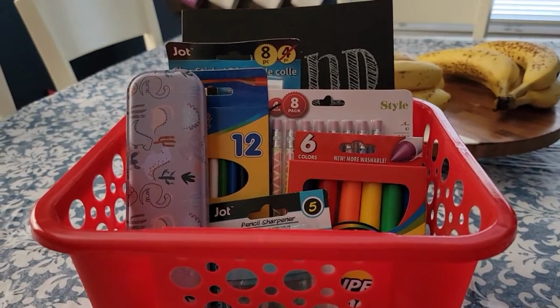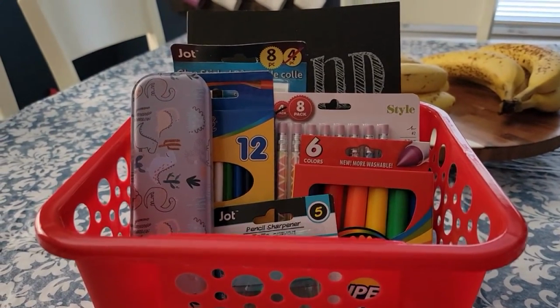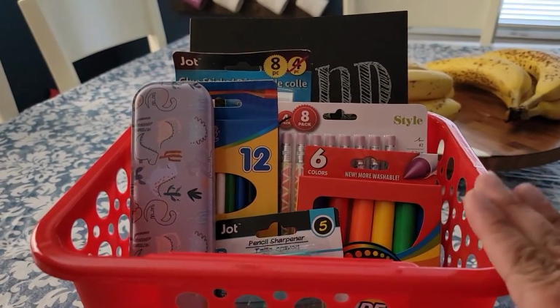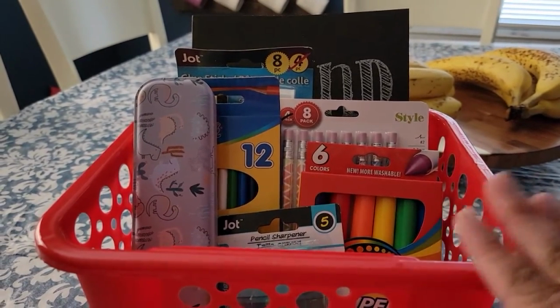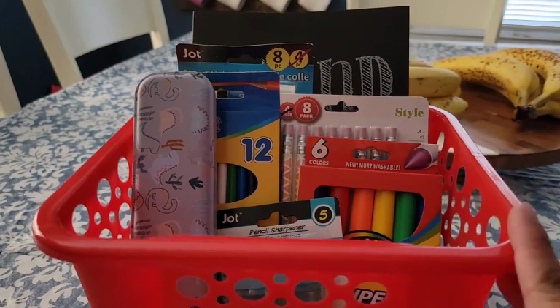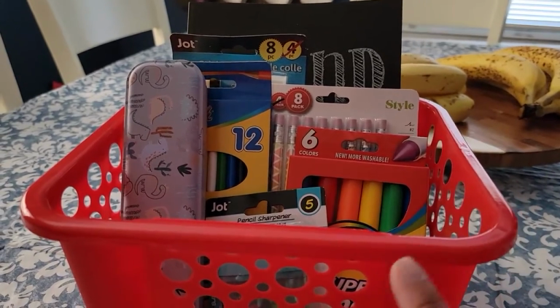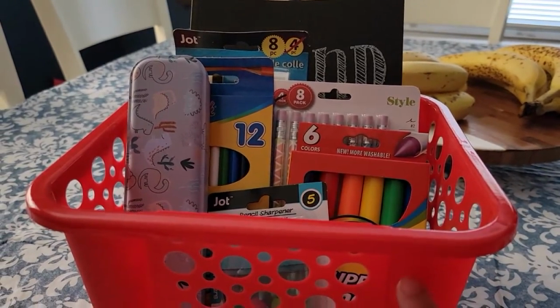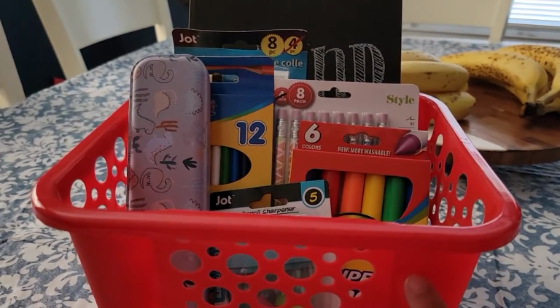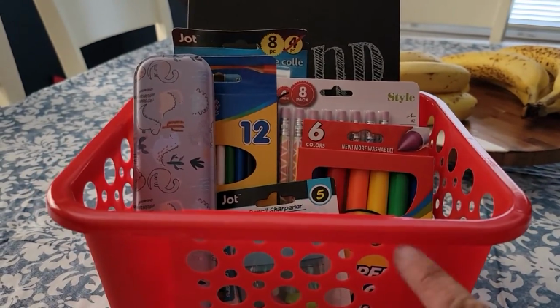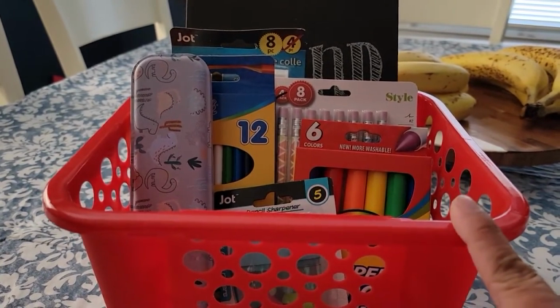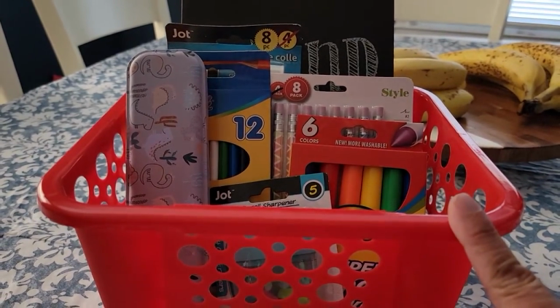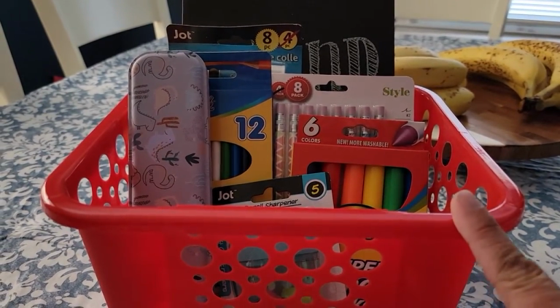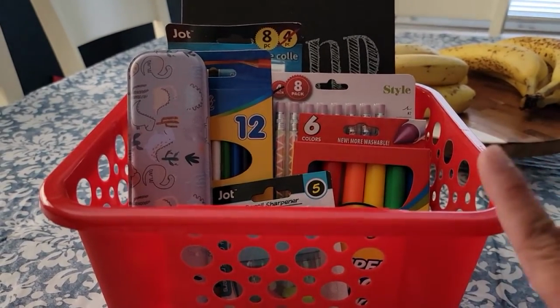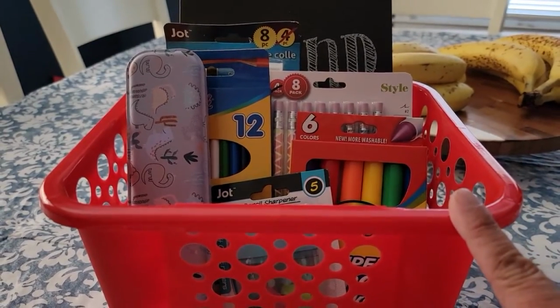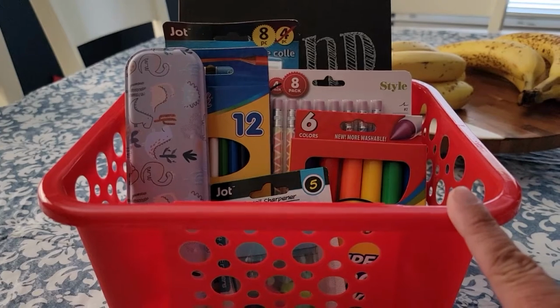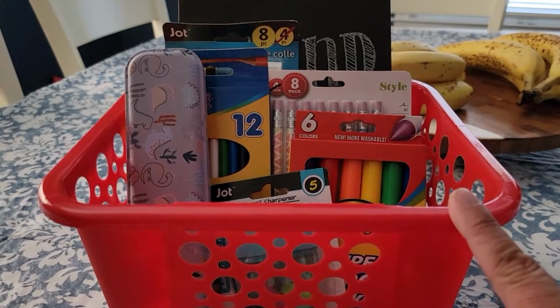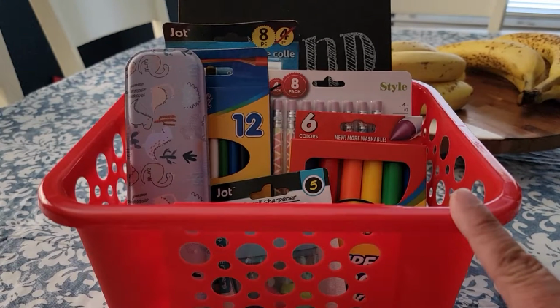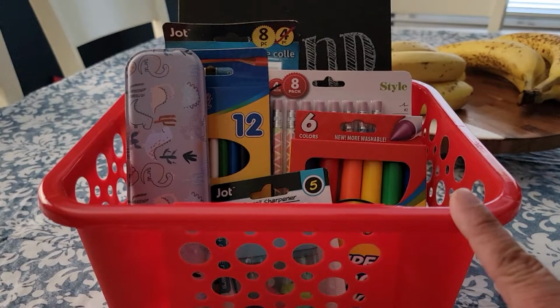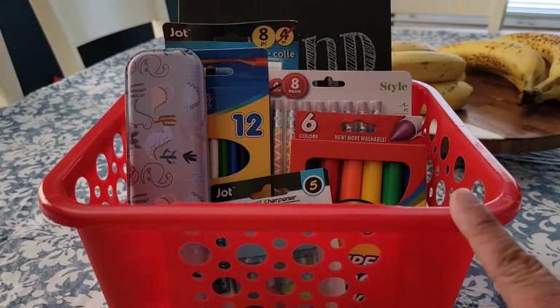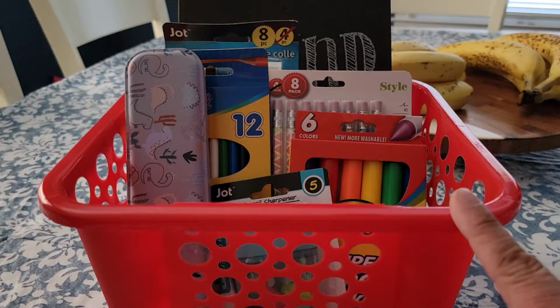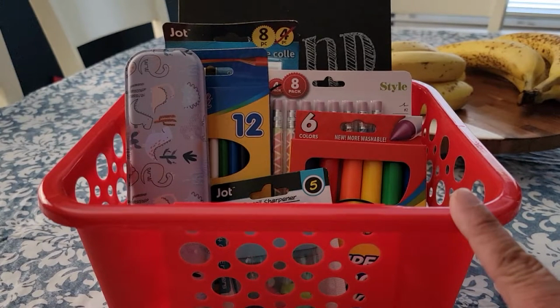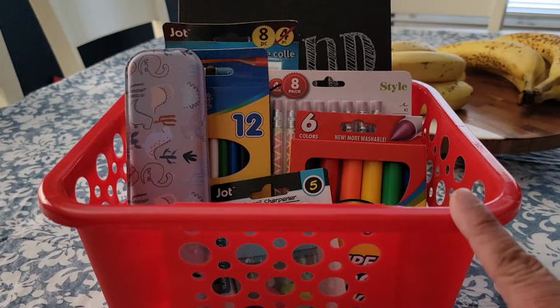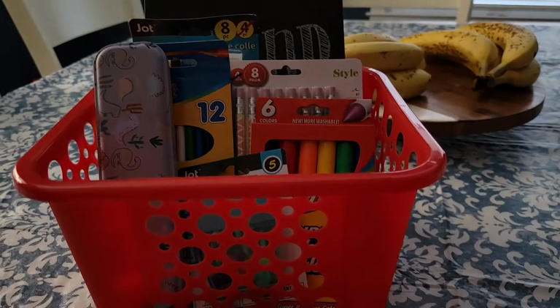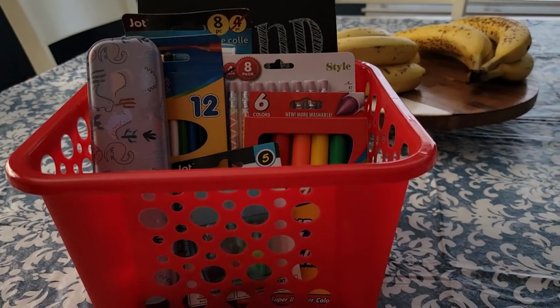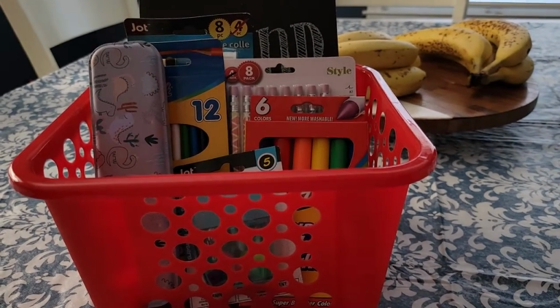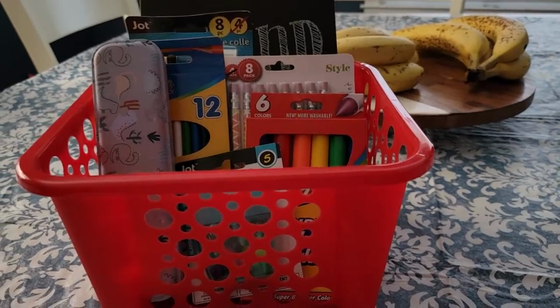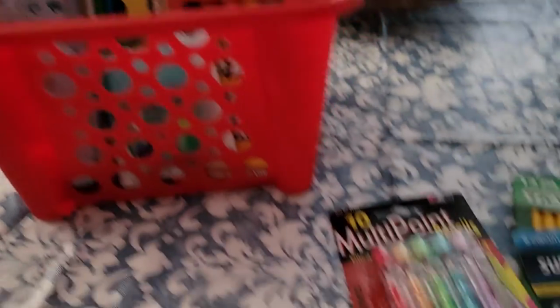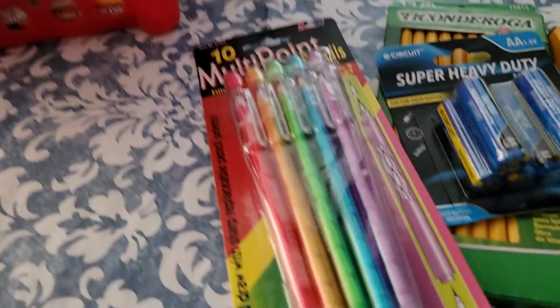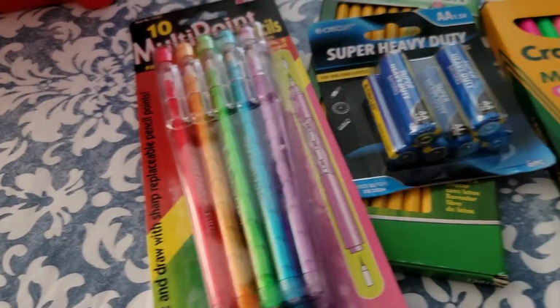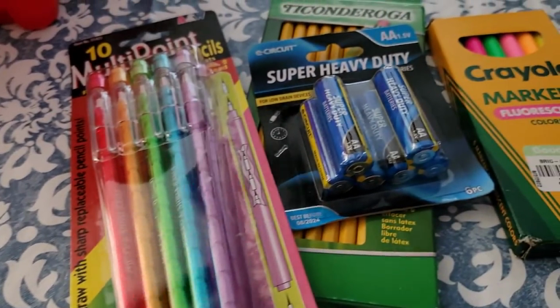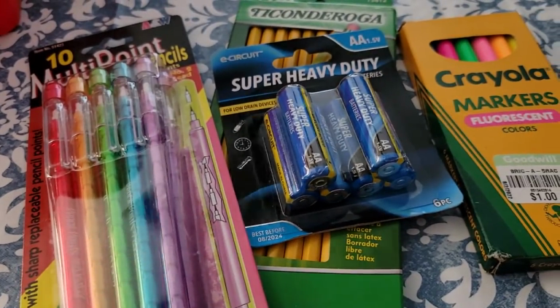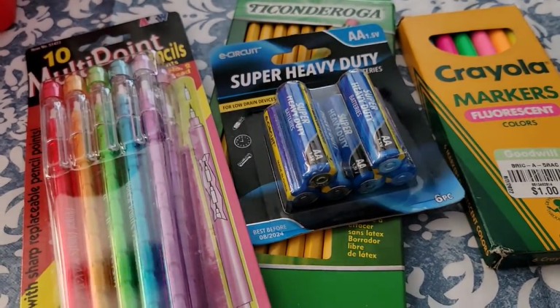These items will cost you $10, including the basket, before tax. So if you only have a $10 budget, this is how your basket will look. And you can always add in some other items.